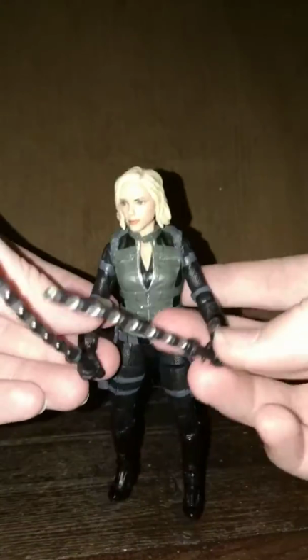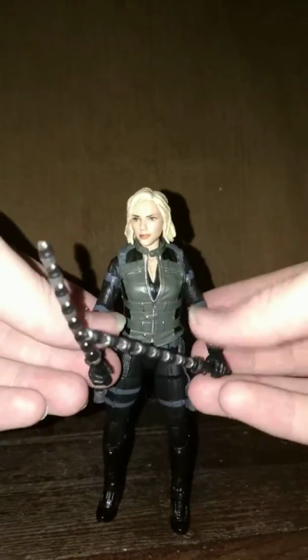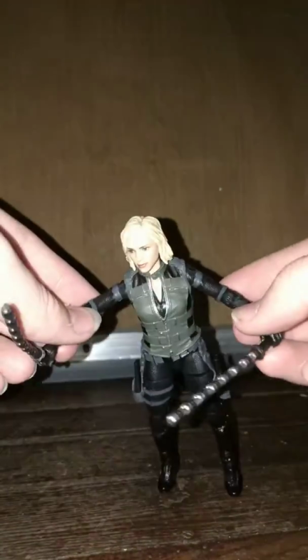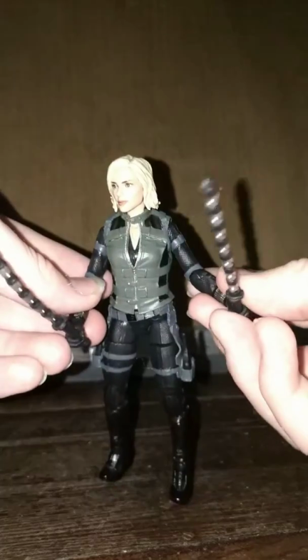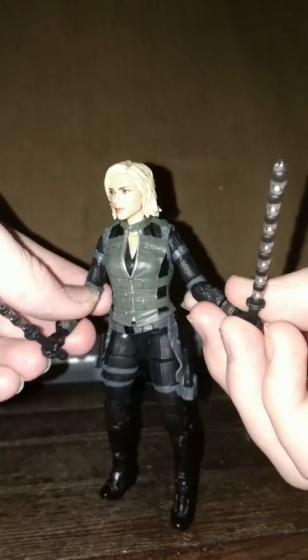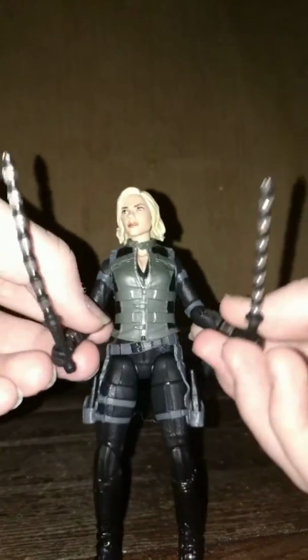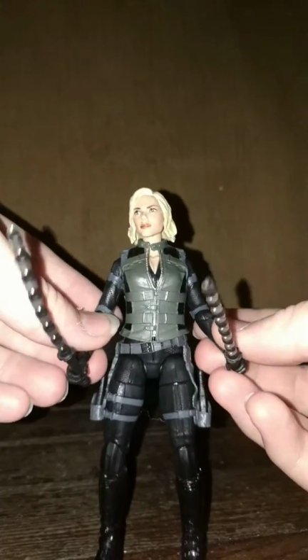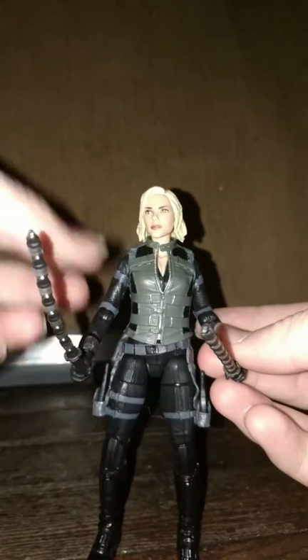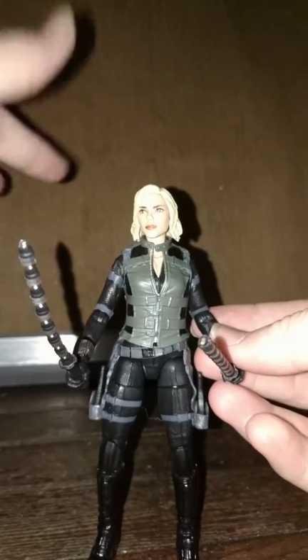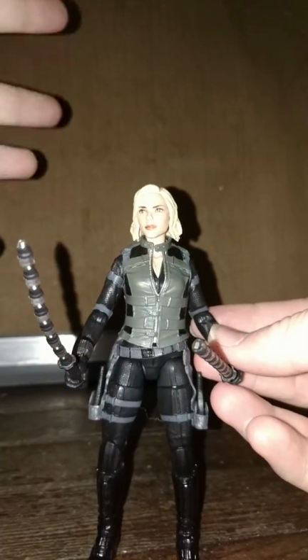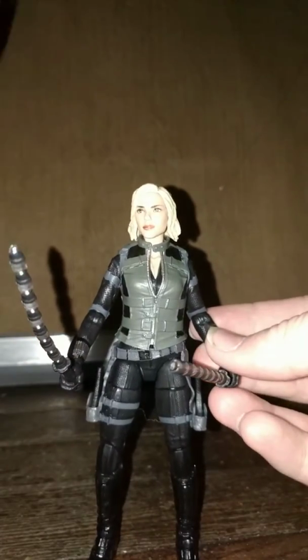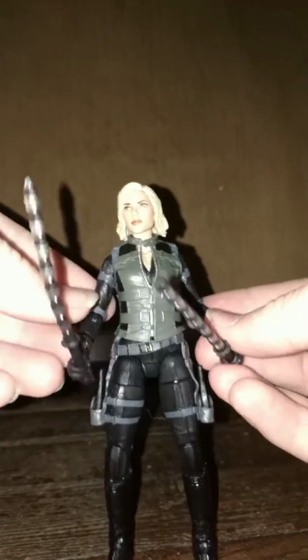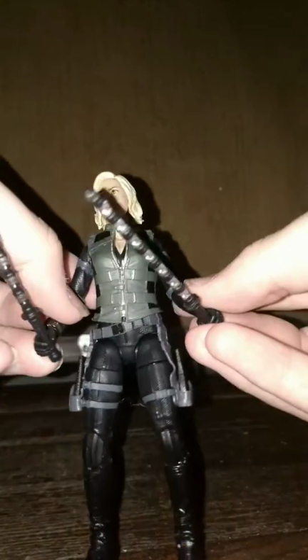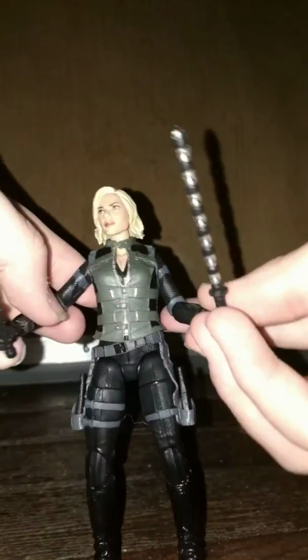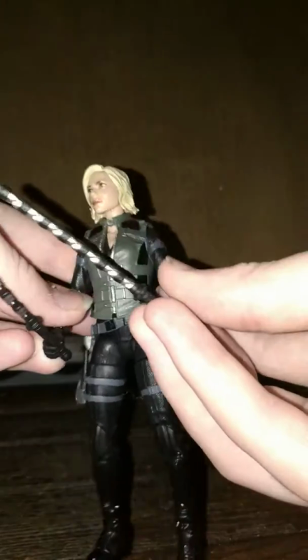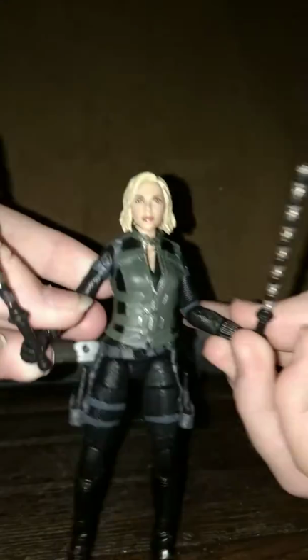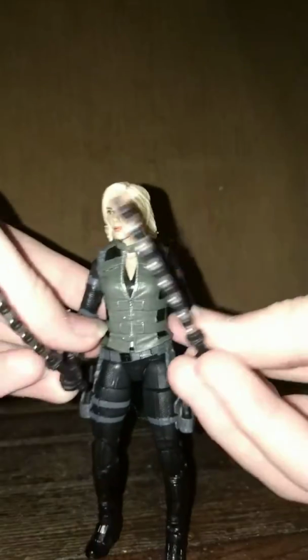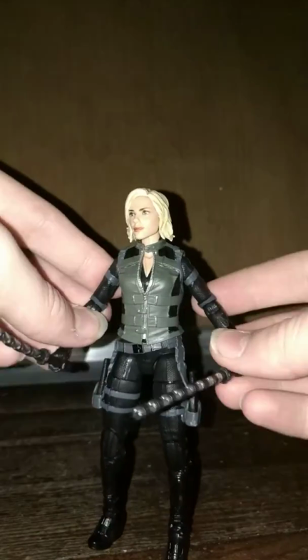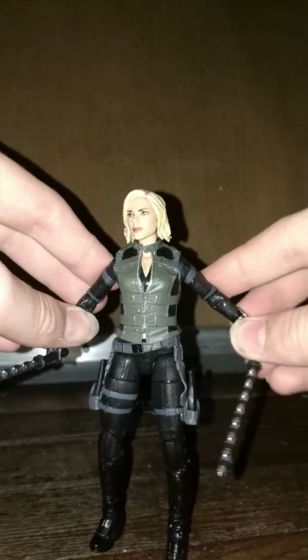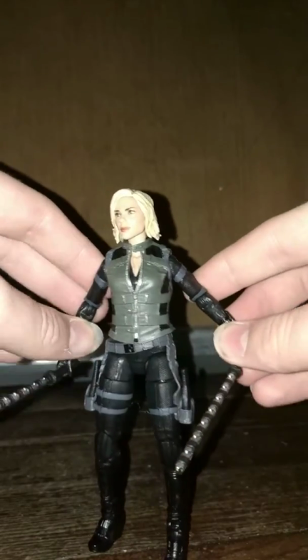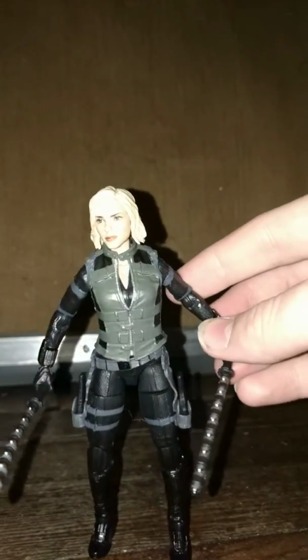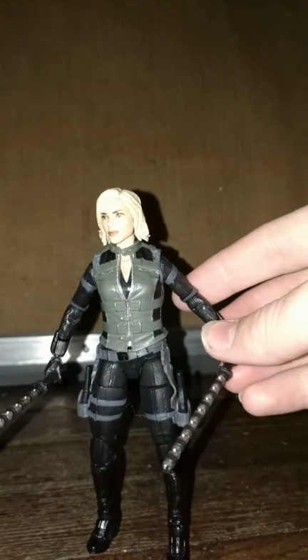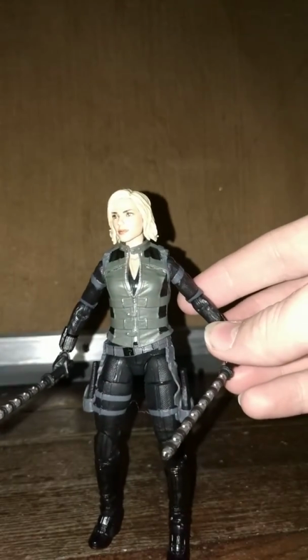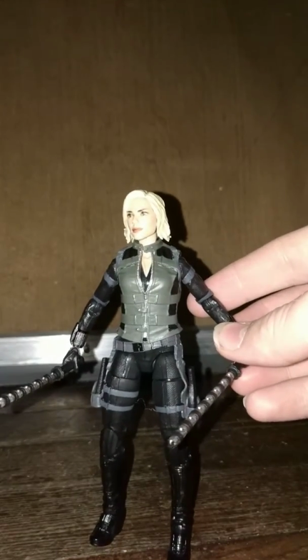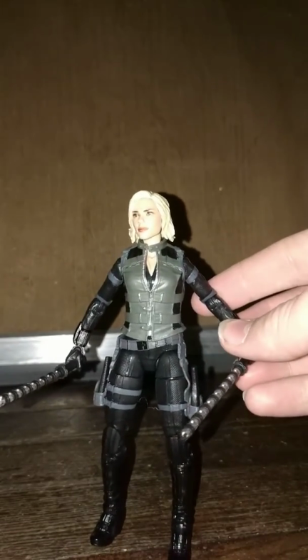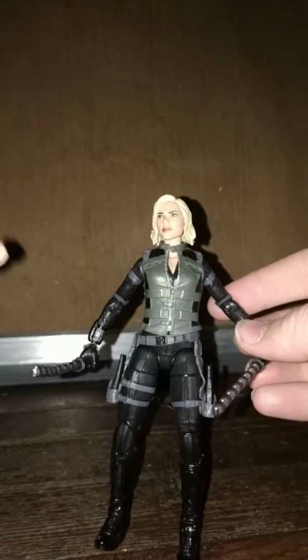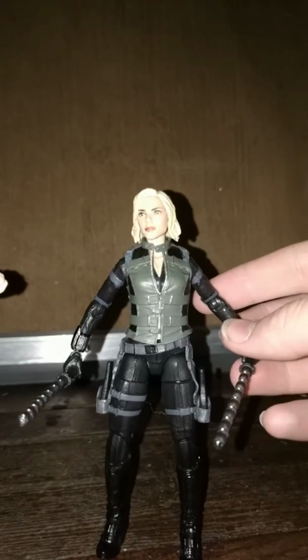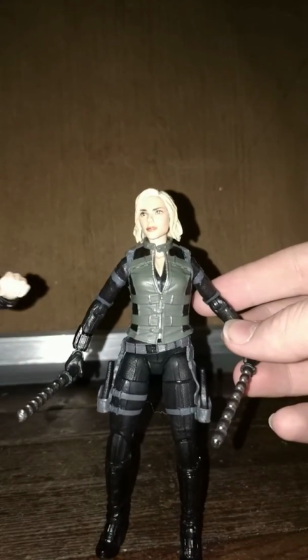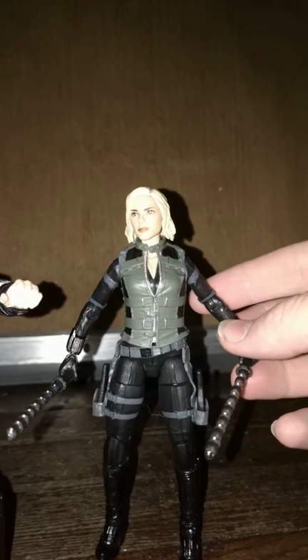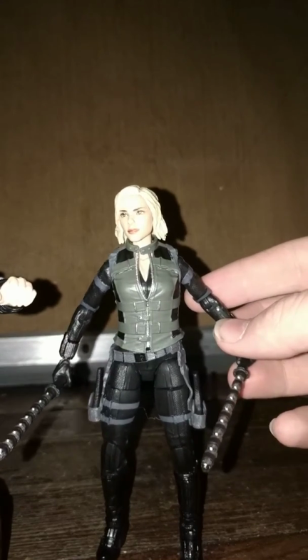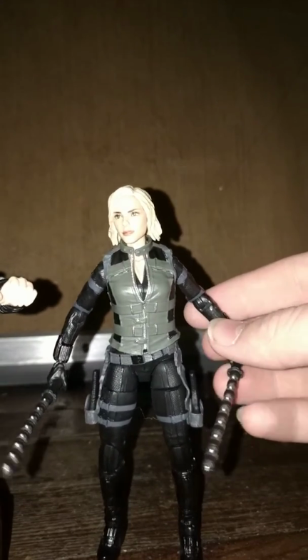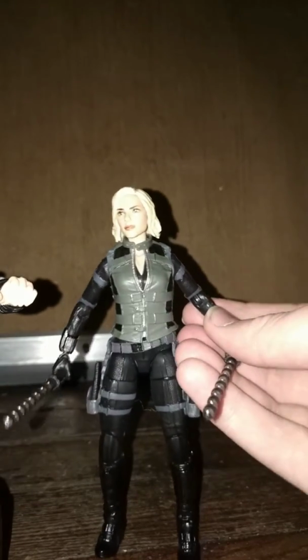Sorry about that notification if it came up on this video — sometimes my phone records sounds that come up on my phone. But yeah, it's pretty cool and I really like it. This is really awesome. It's a lot like the other action figures from this series — very nicely detailed and very cool.